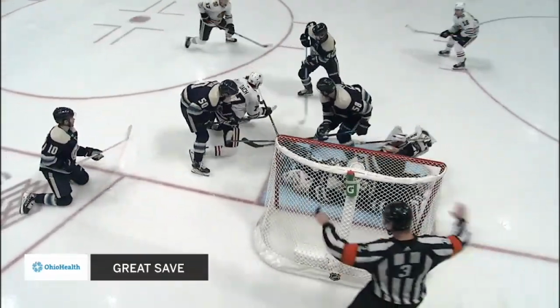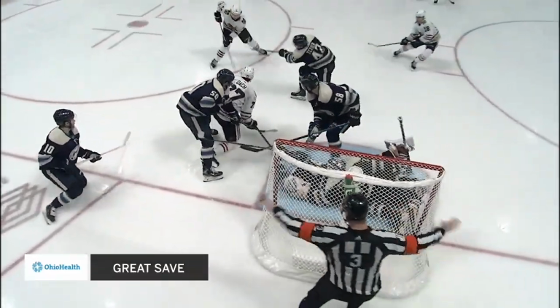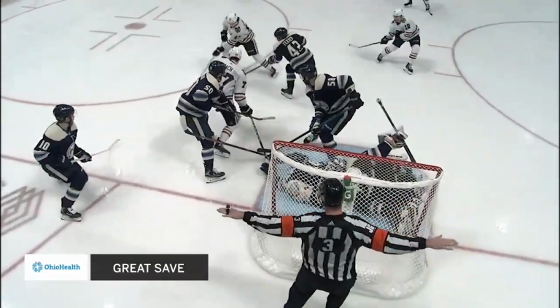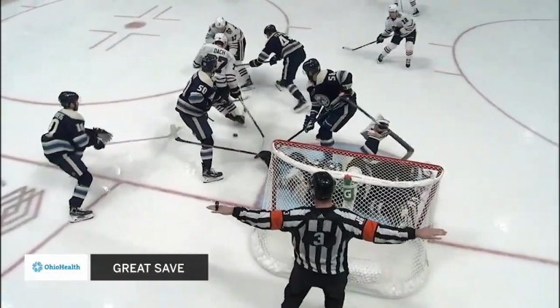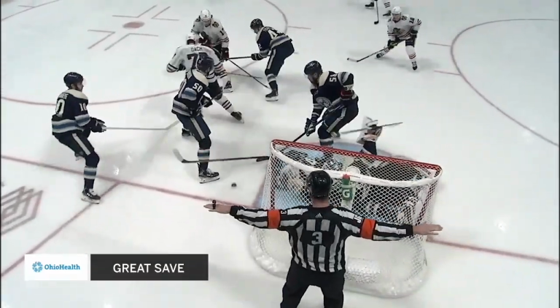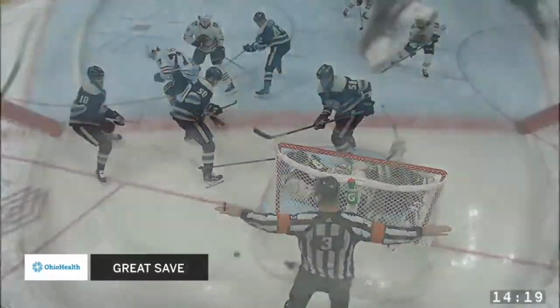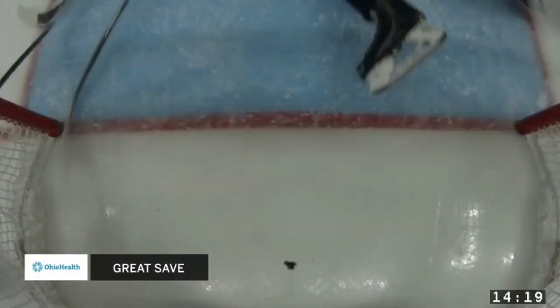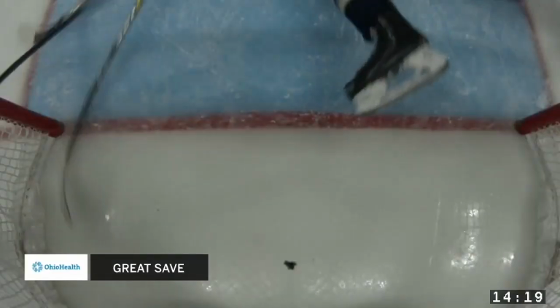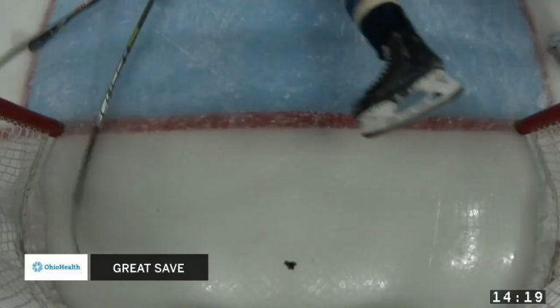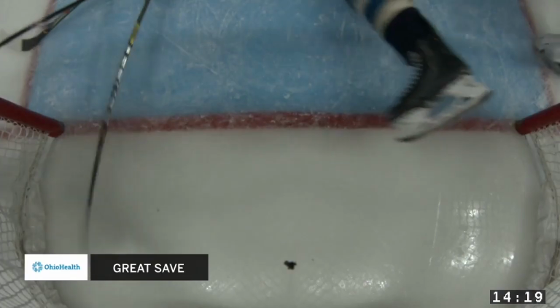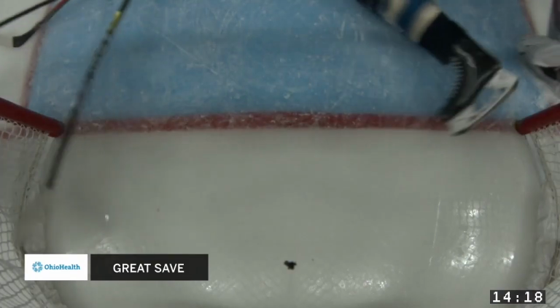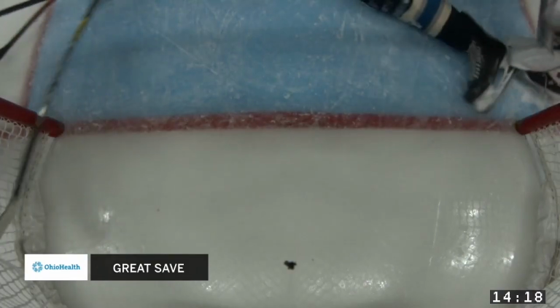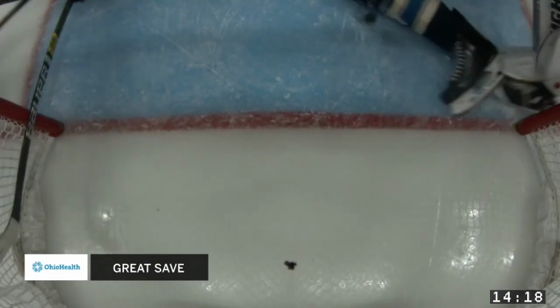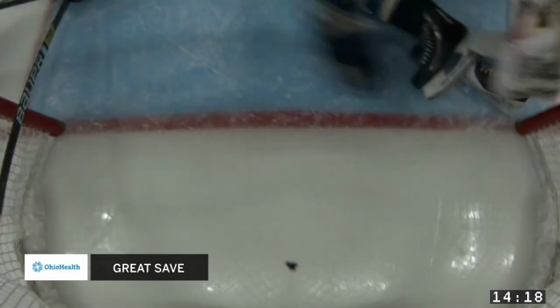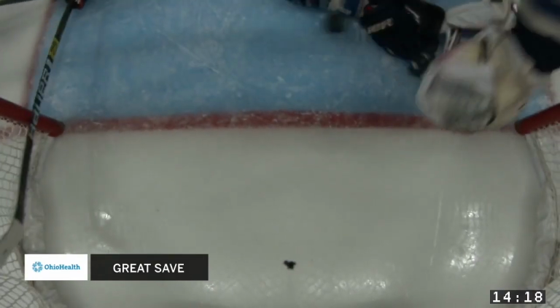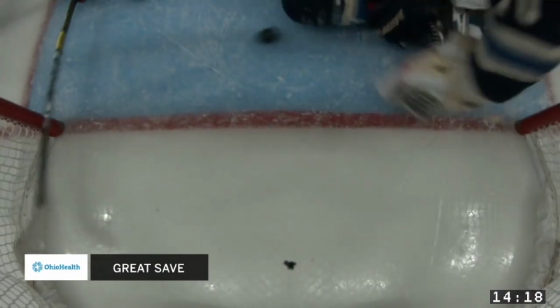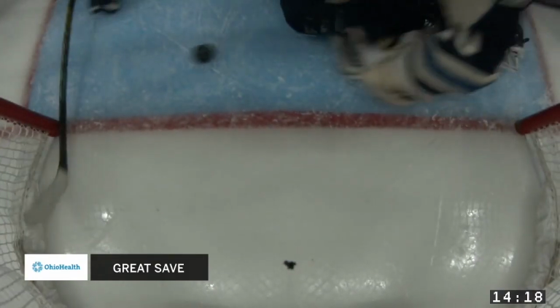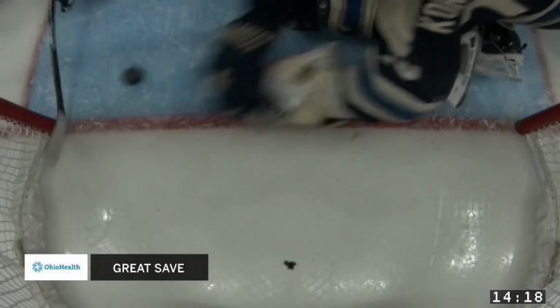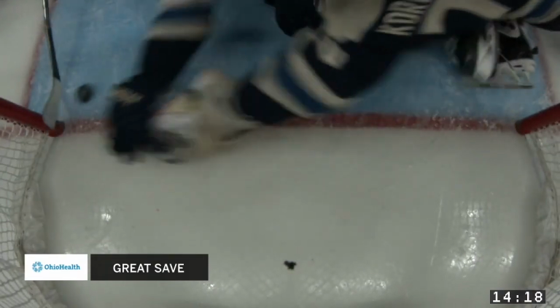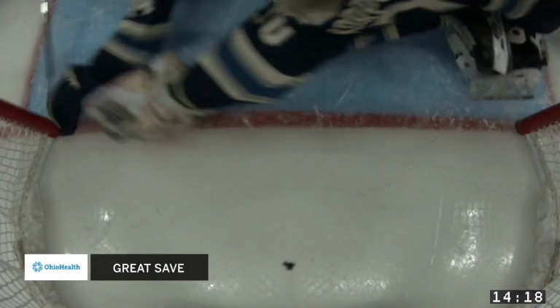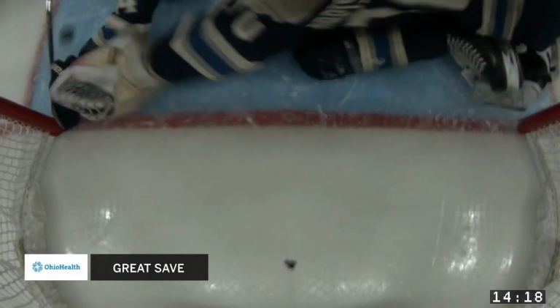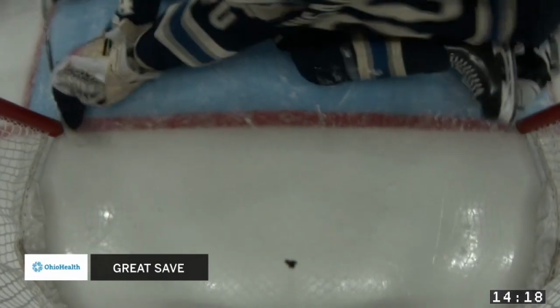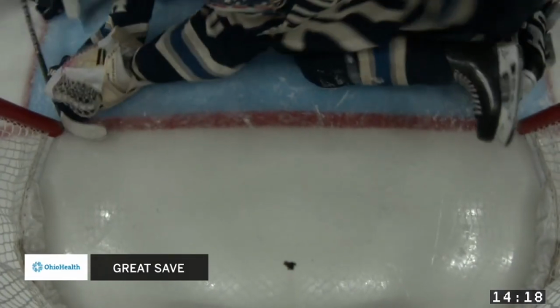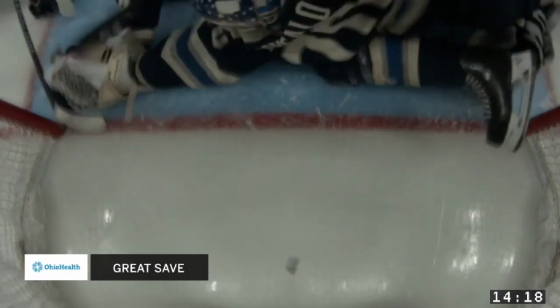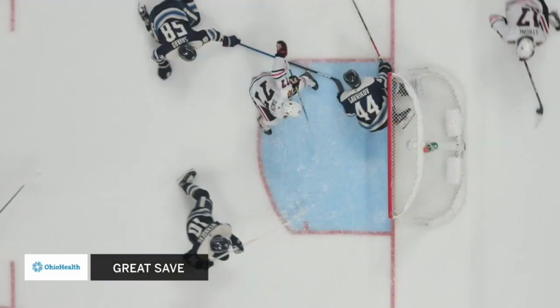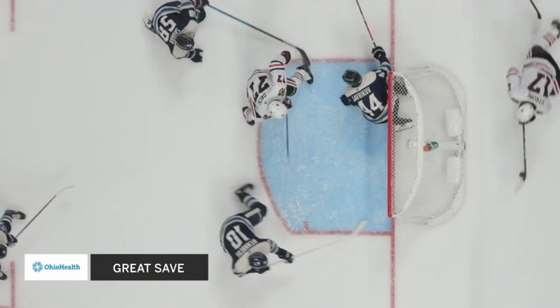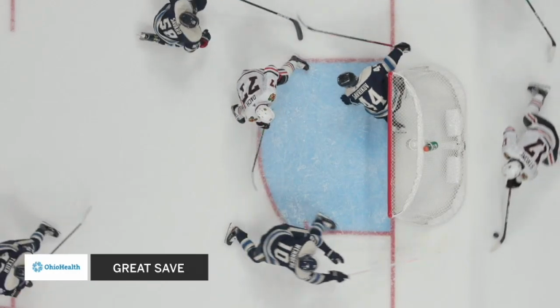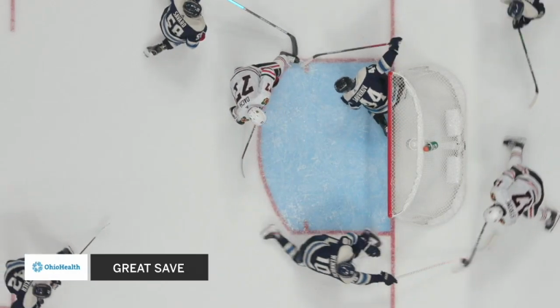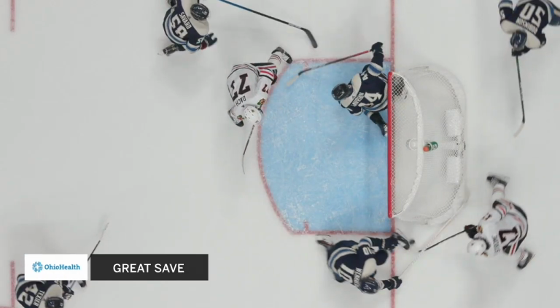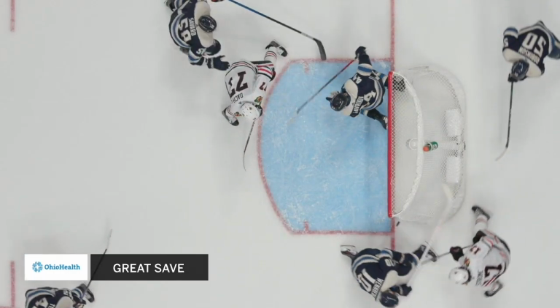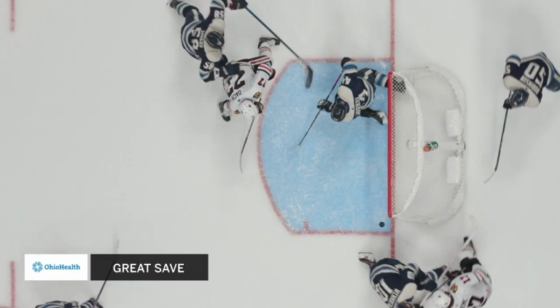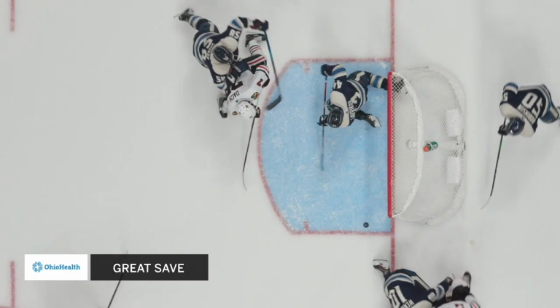What a play by Vladi. Skates in the crease. There's the glove, there's the puck. Teamwork — let's do it together.